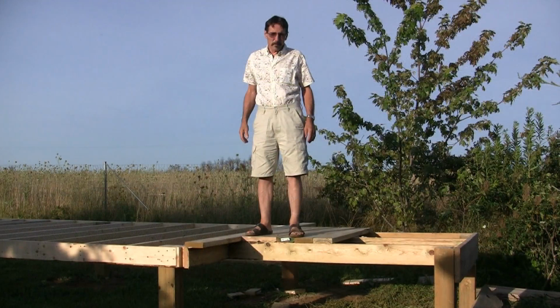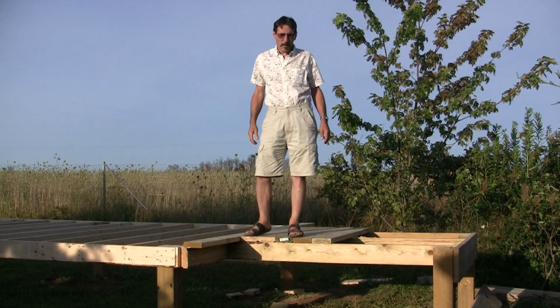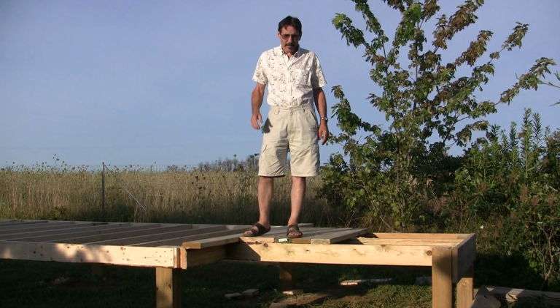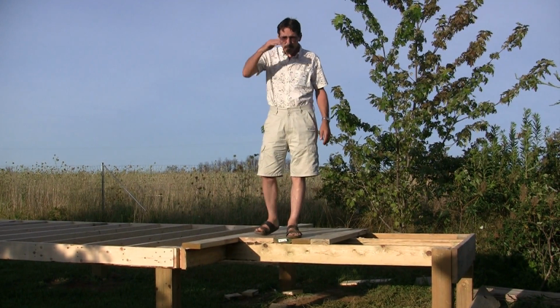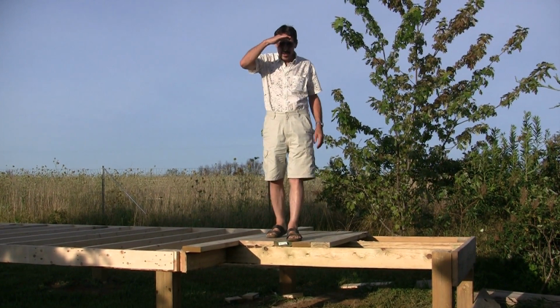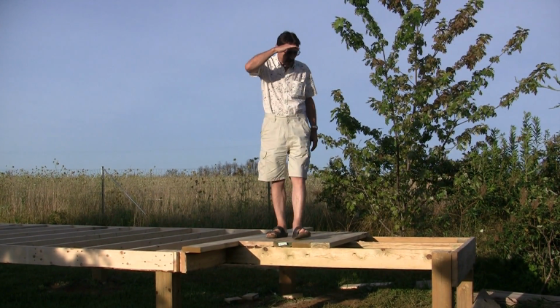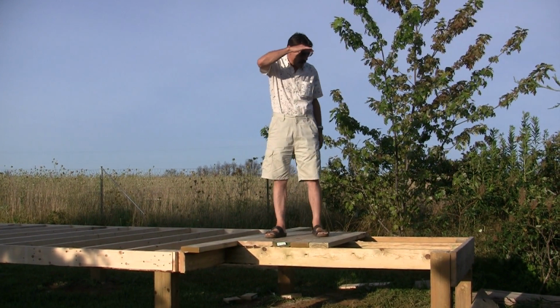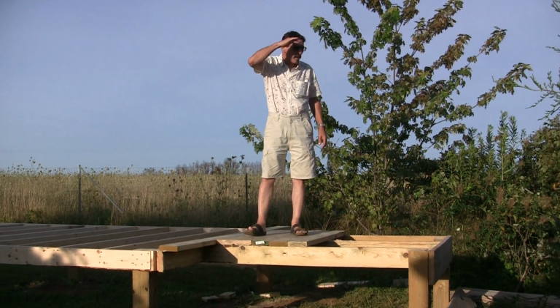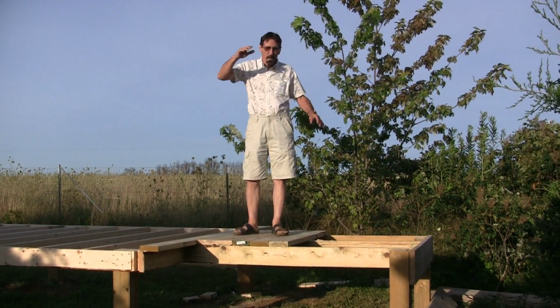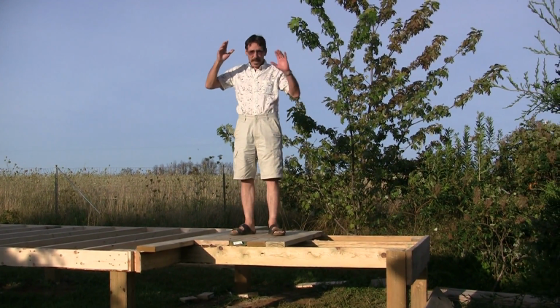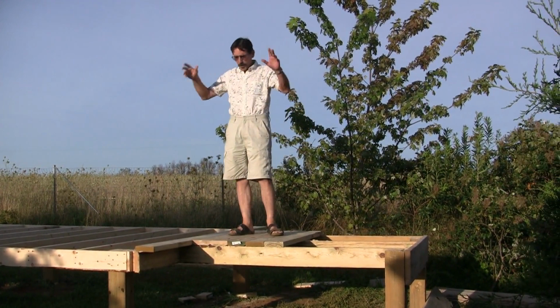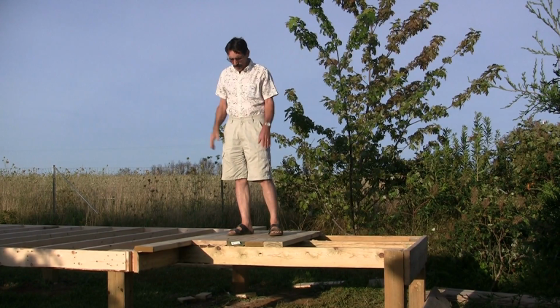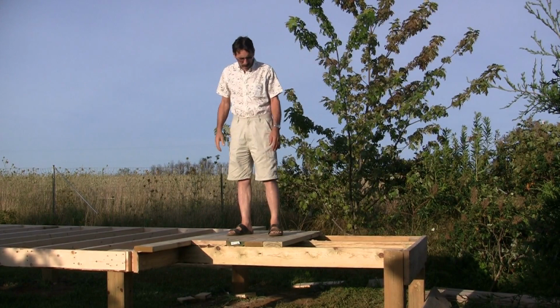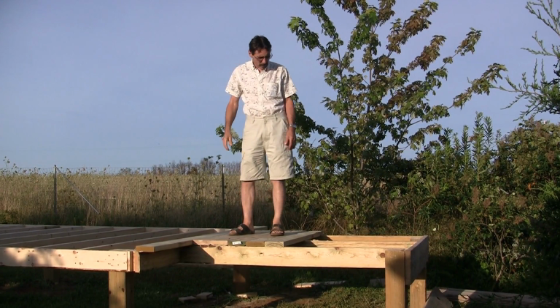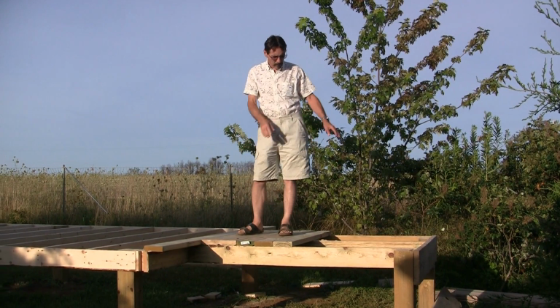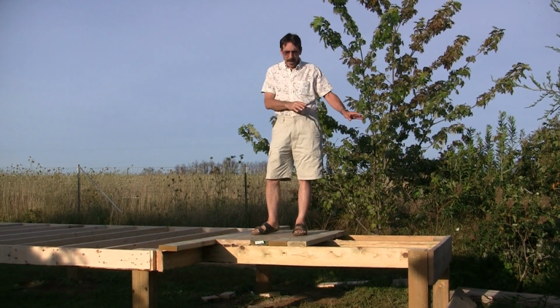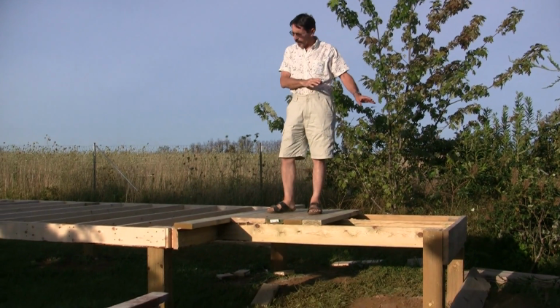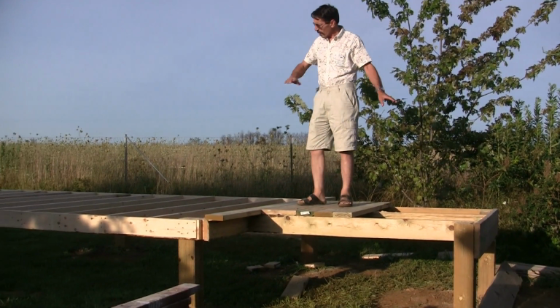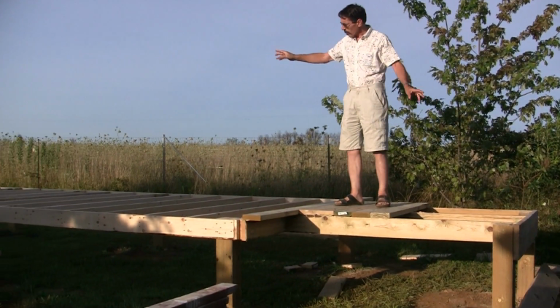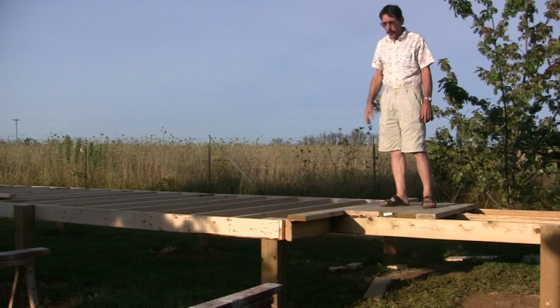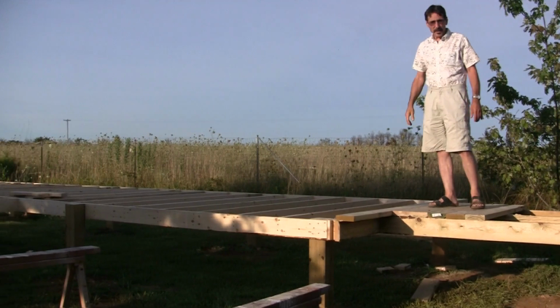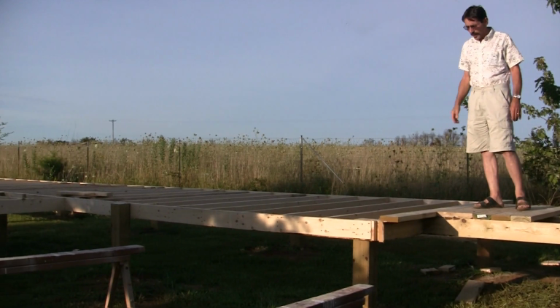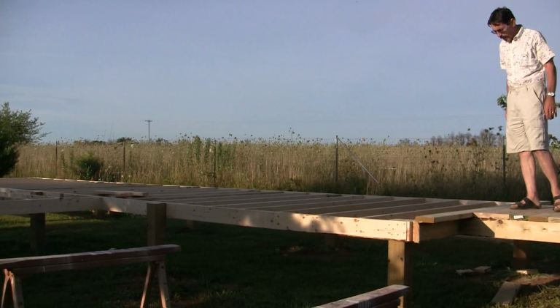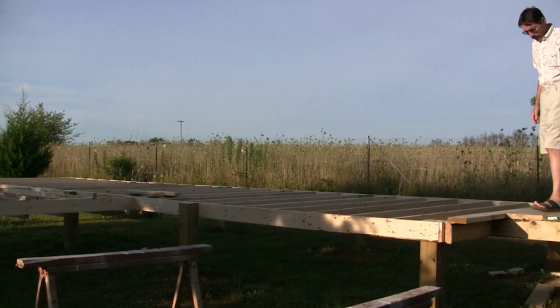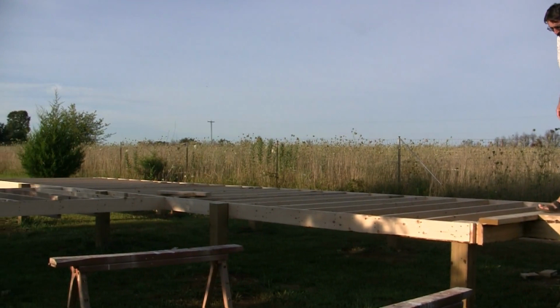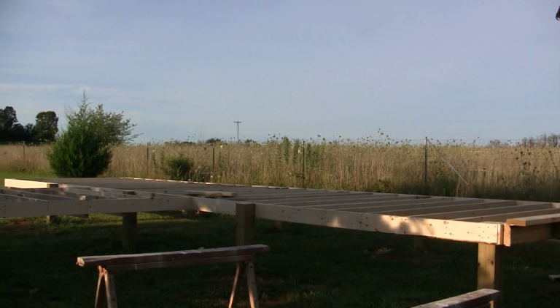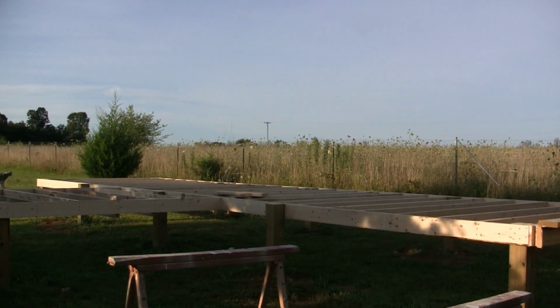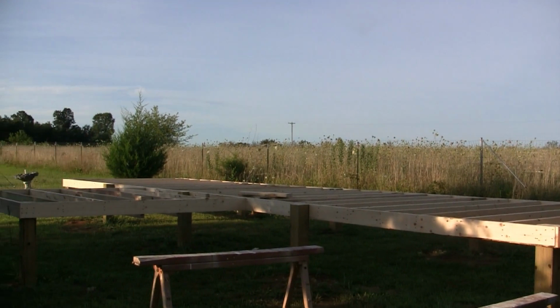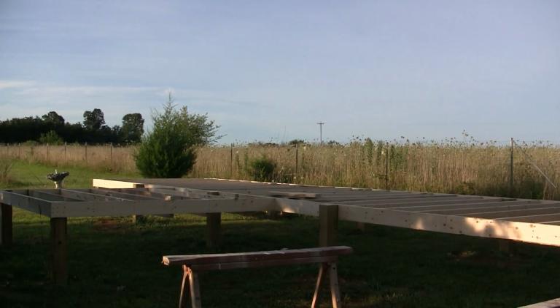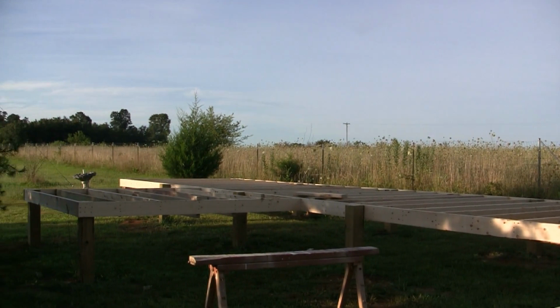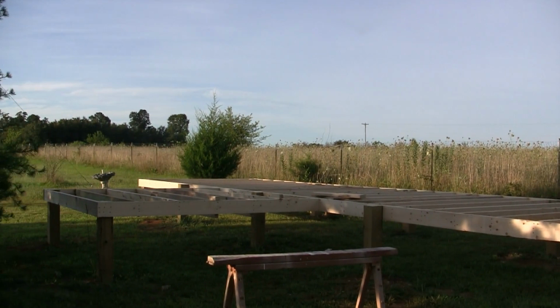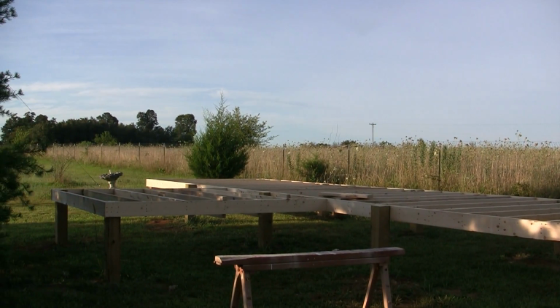Hi everybody, Jeff from Missouri Wind & Solar. We got the wind tunnel started. We'll have the plywood on the deck tomorrow, but we got a good share of it done.